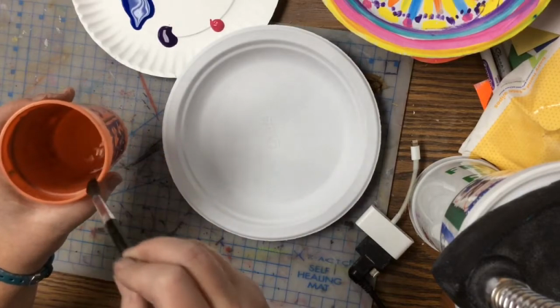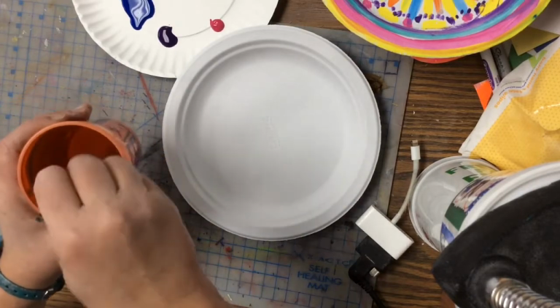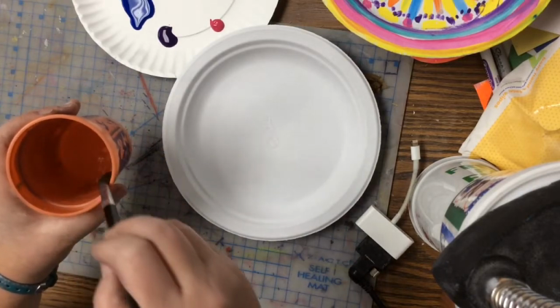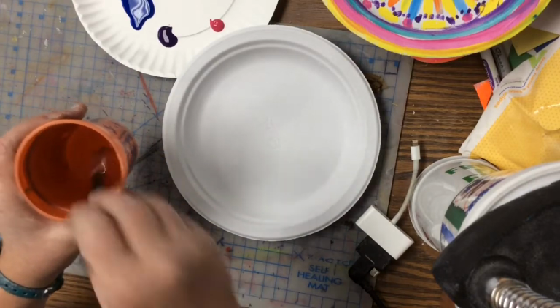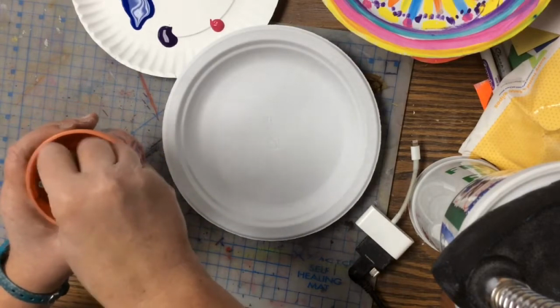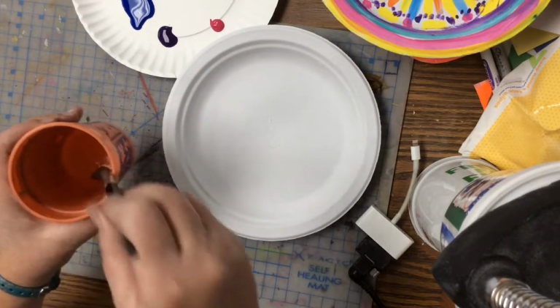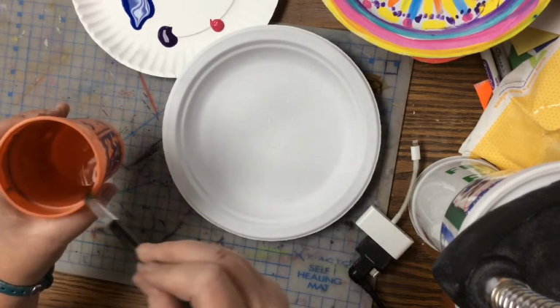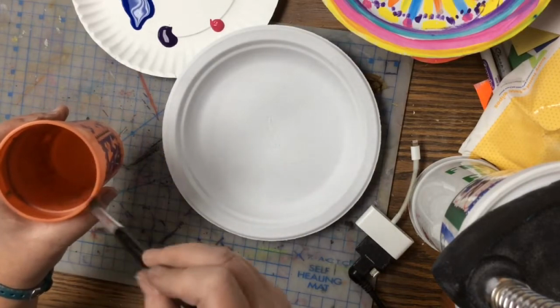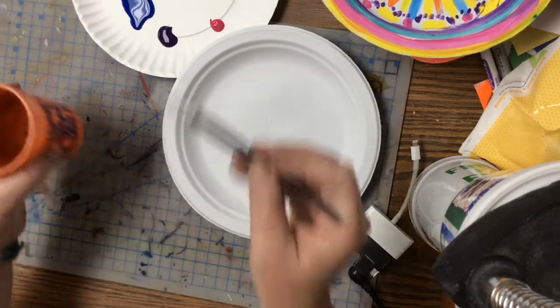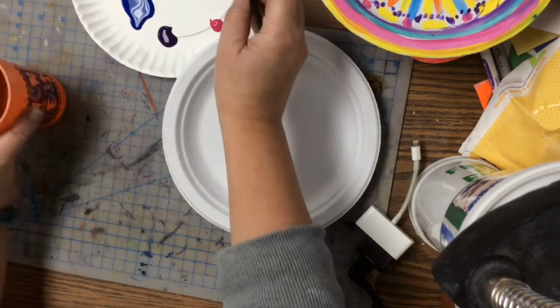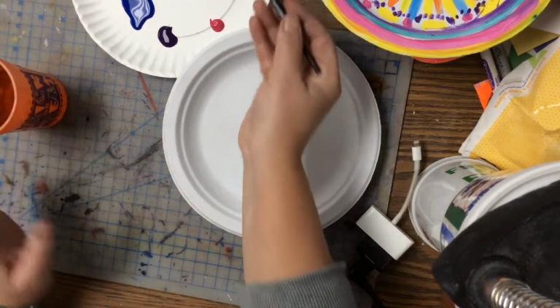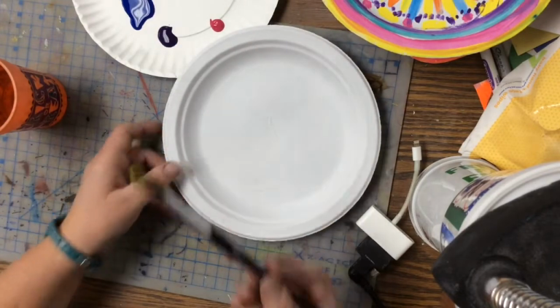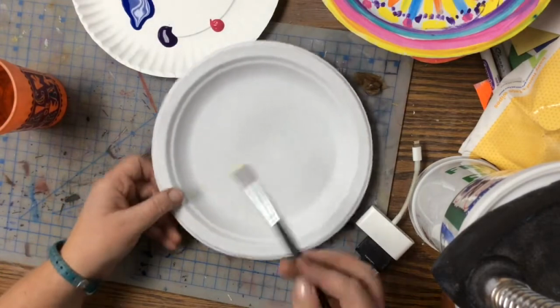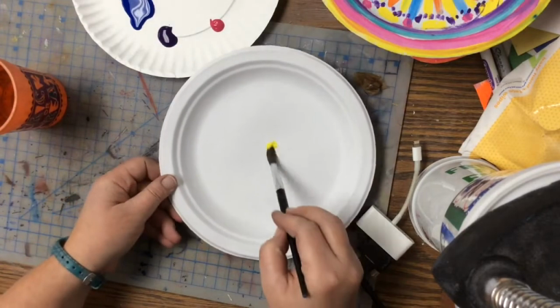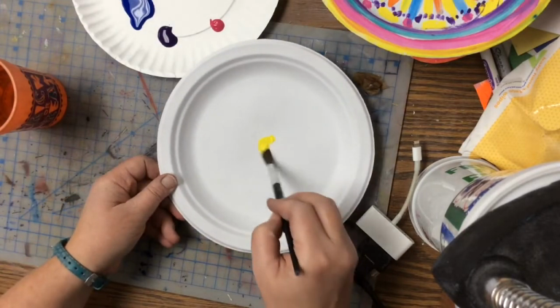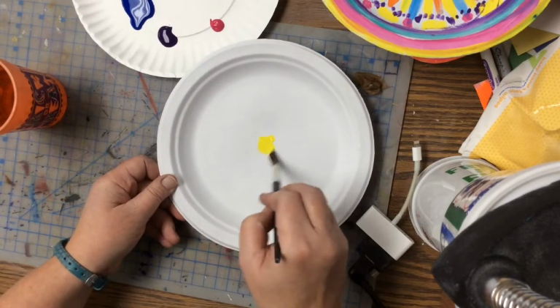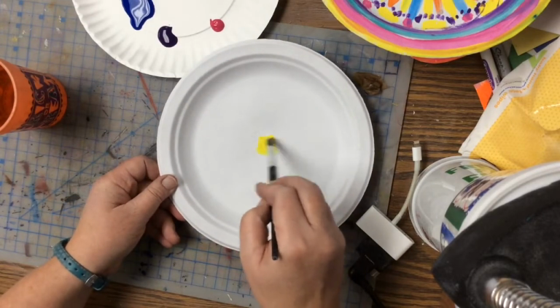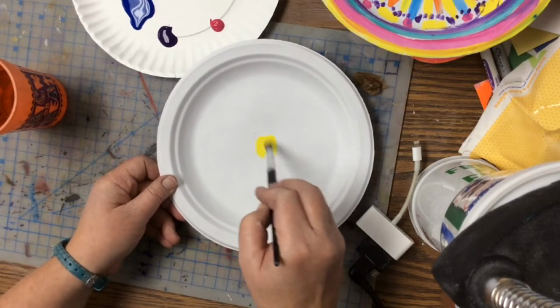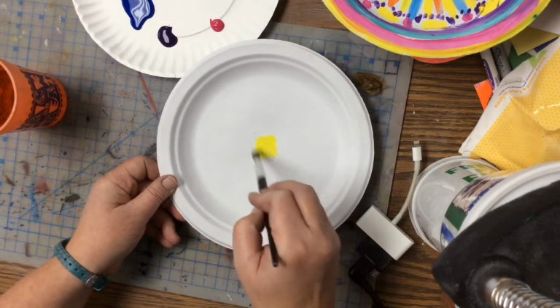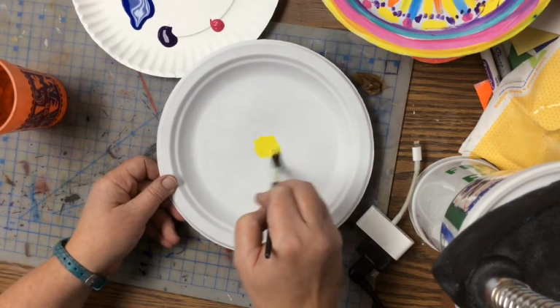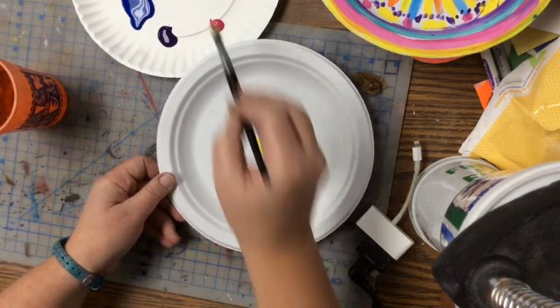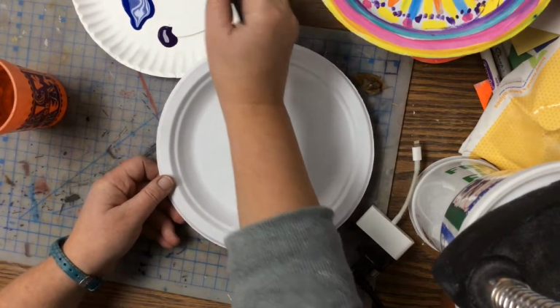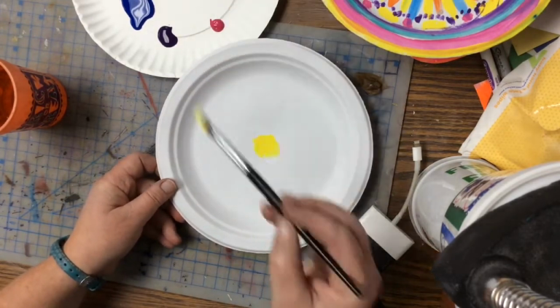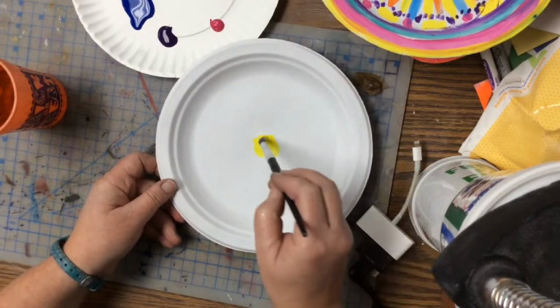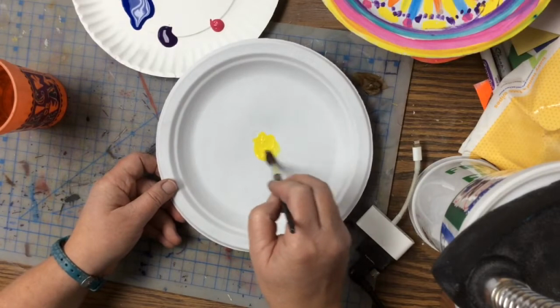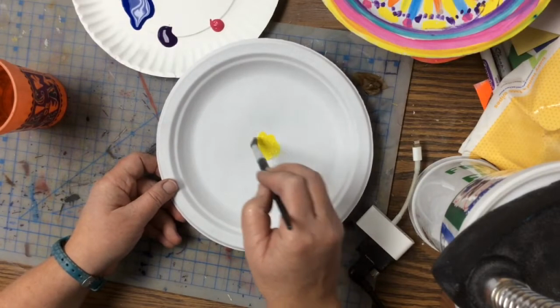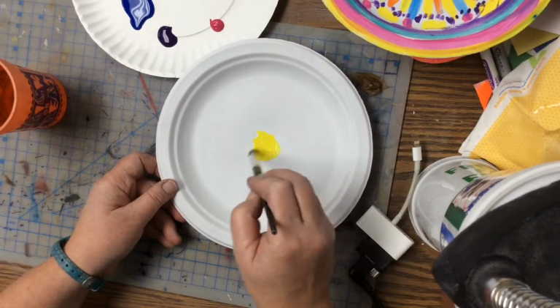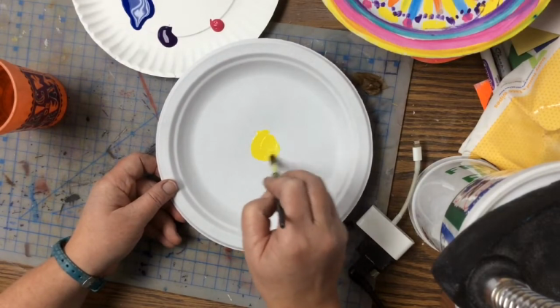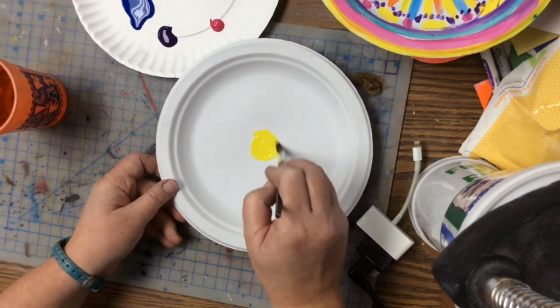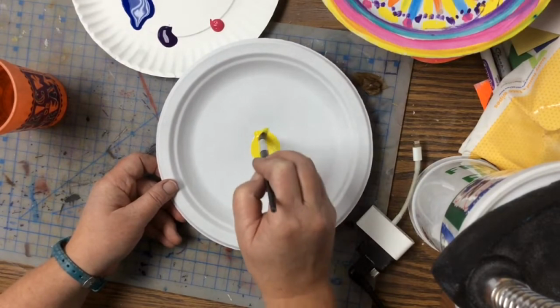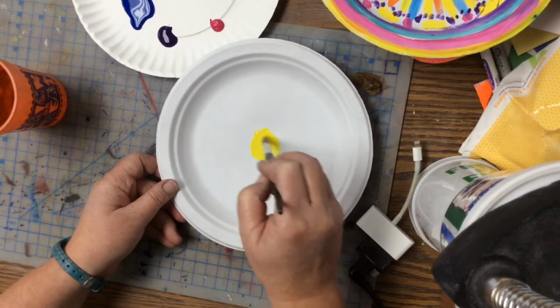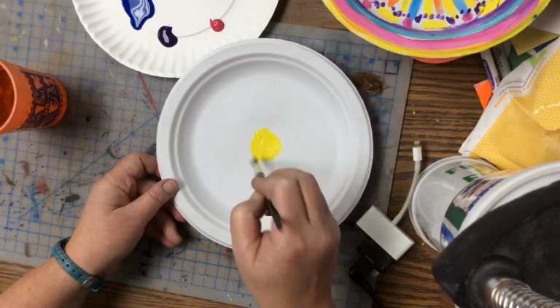I always start with my lightest colors first because it makes it a lot easier — you can decide where you want them. I always like to start with a bright yellow spot.